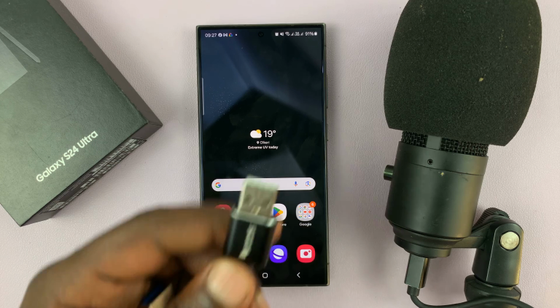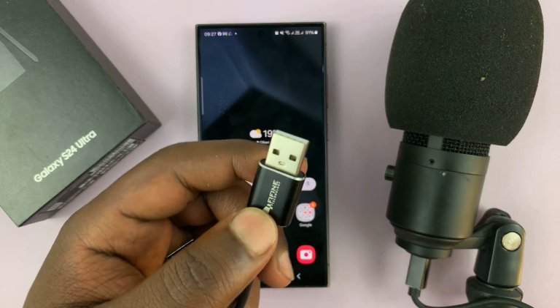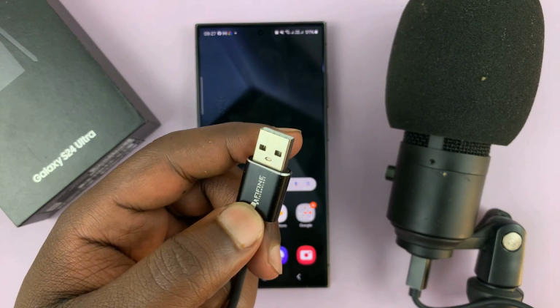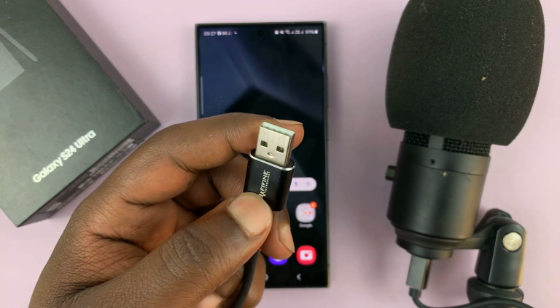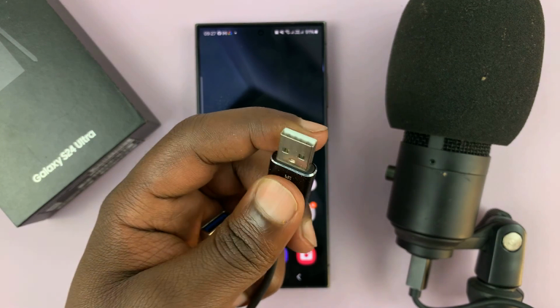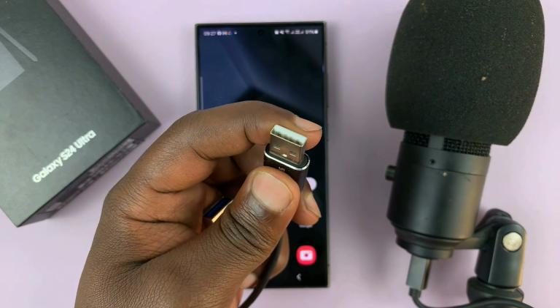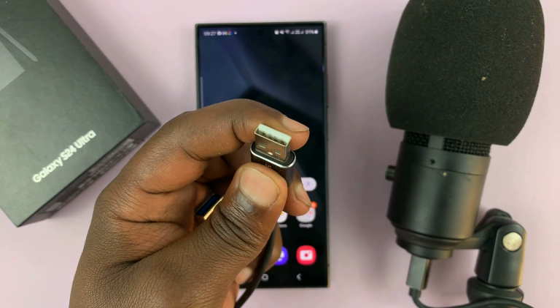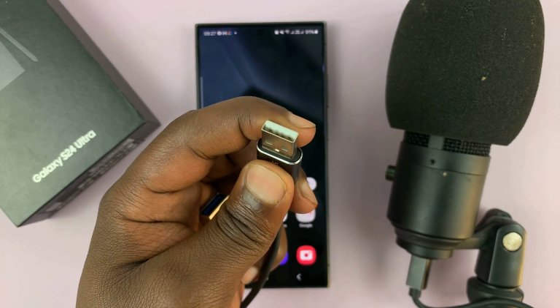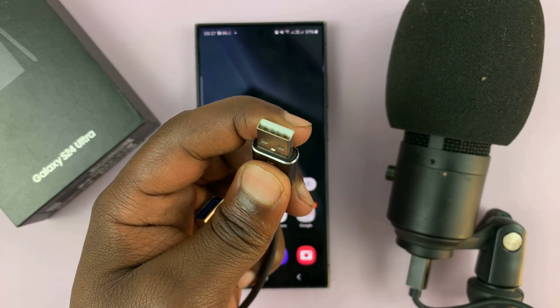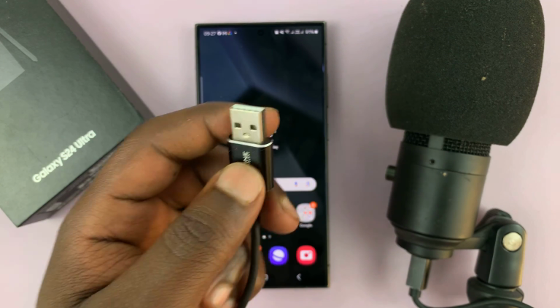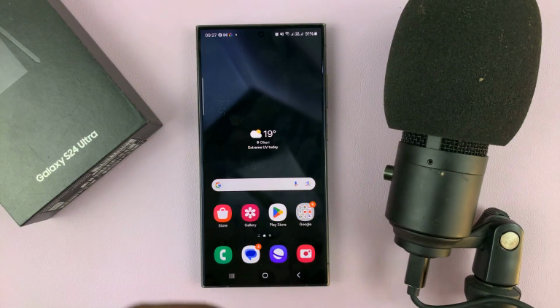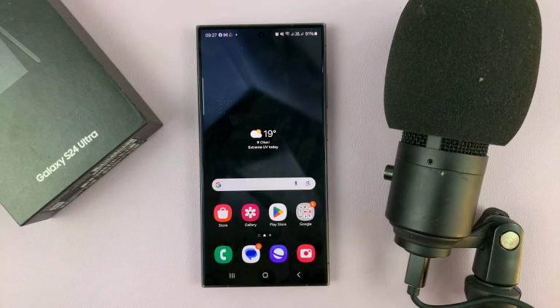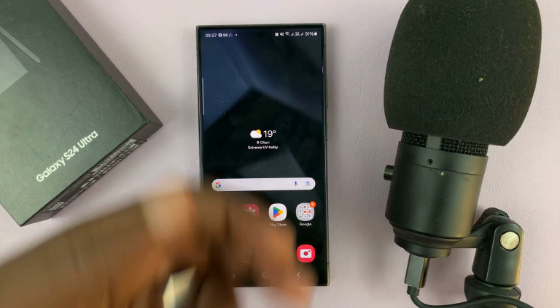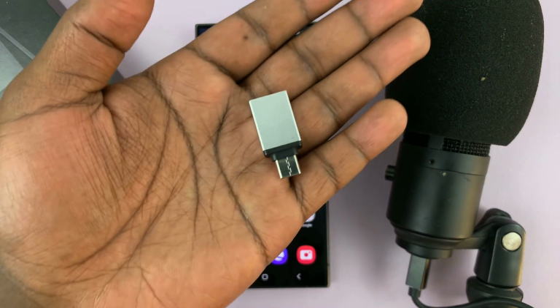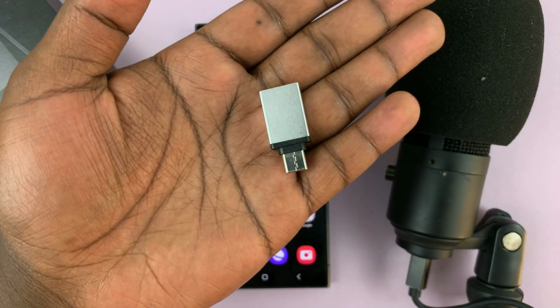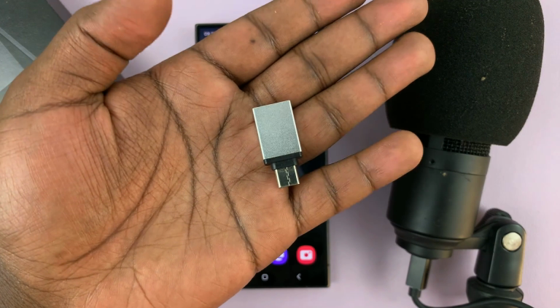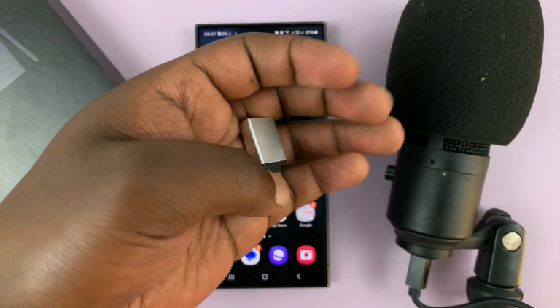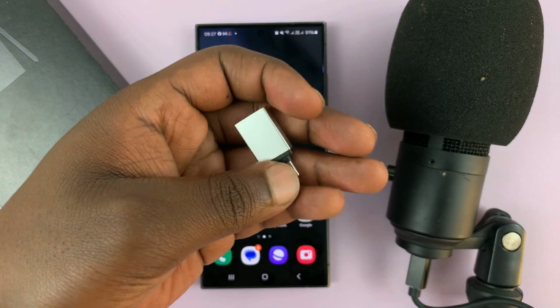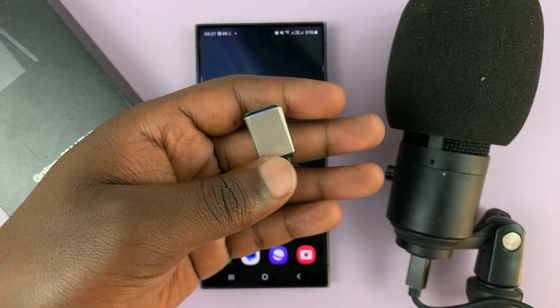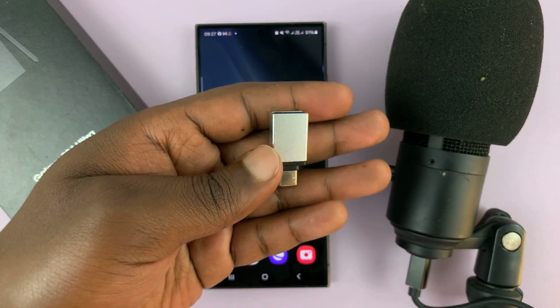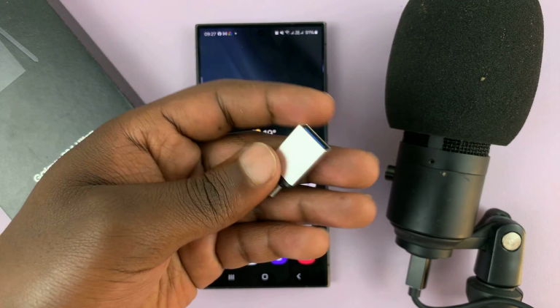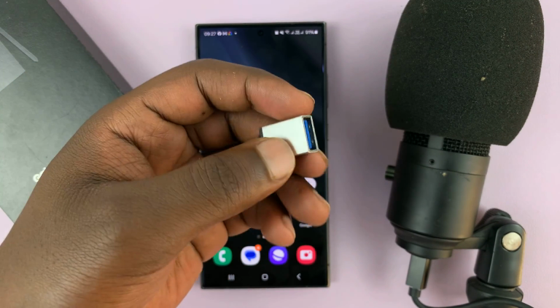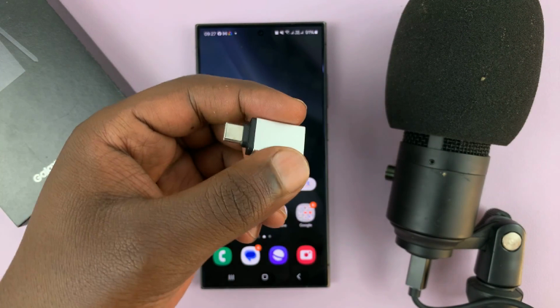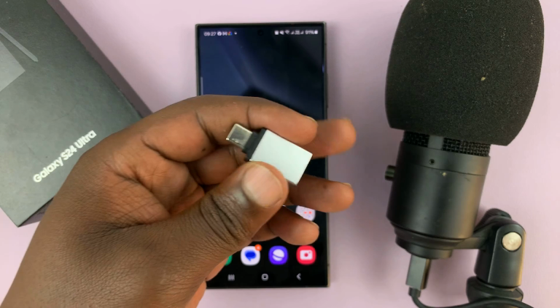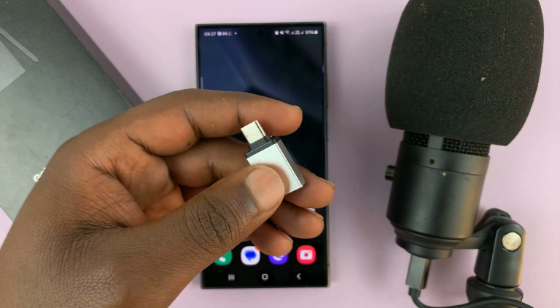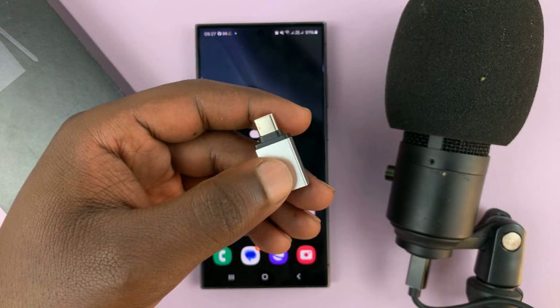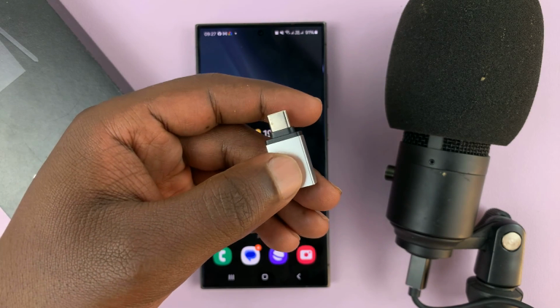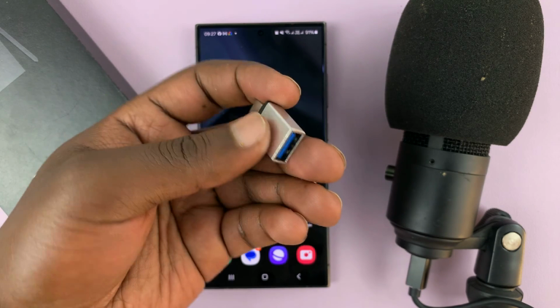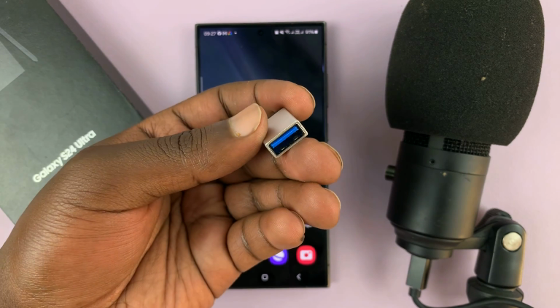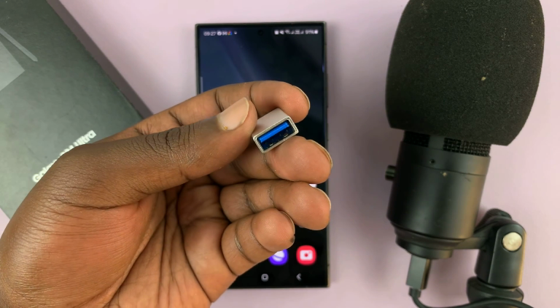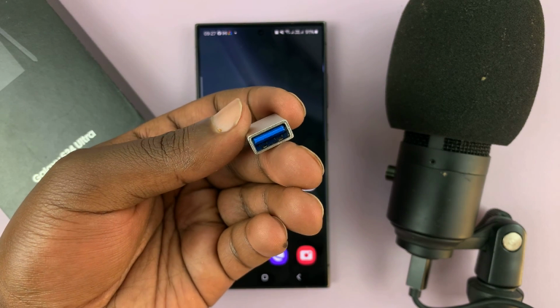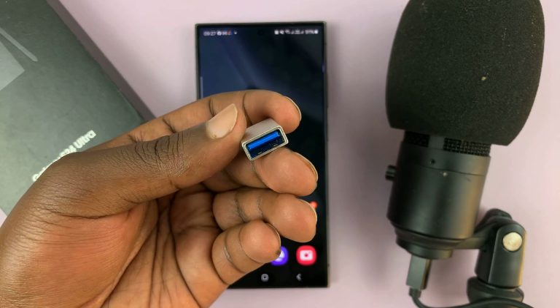But if you have one of these old connectors — the USB Type-A — then you do need an adapter like this one. You don't really have to use this one, but you can use any adapter with a Type-C connector and a Type-A port.